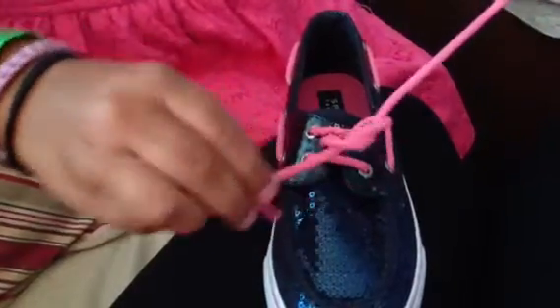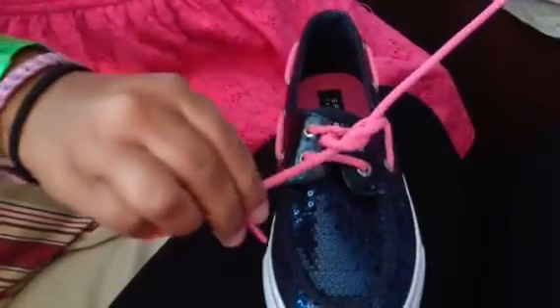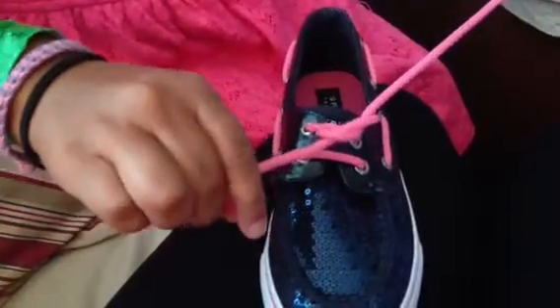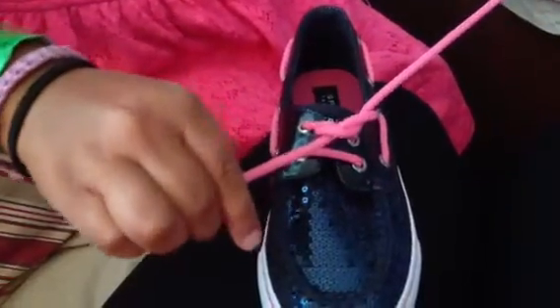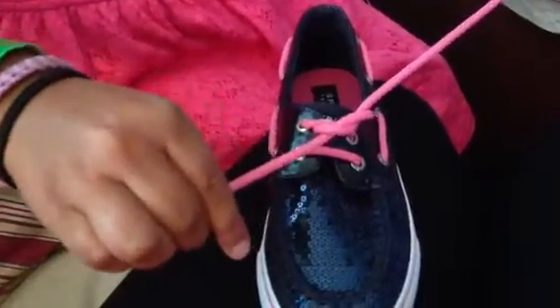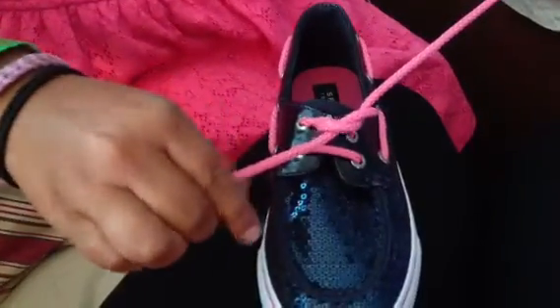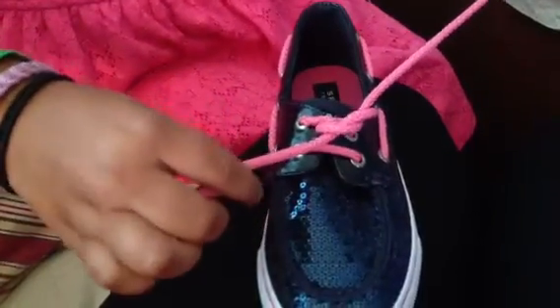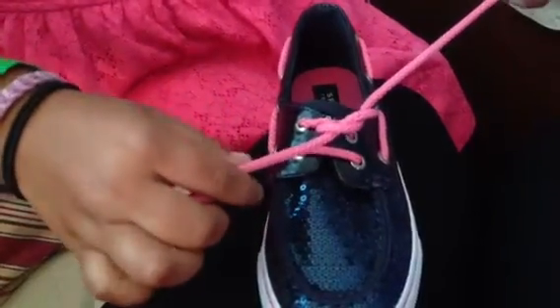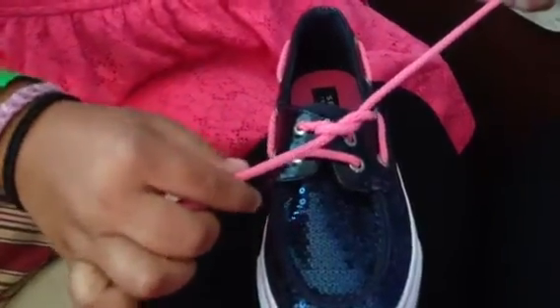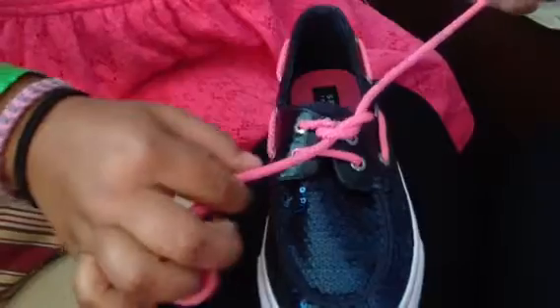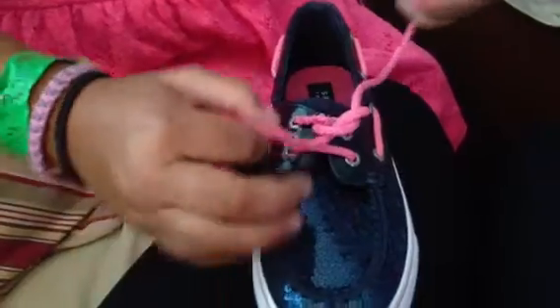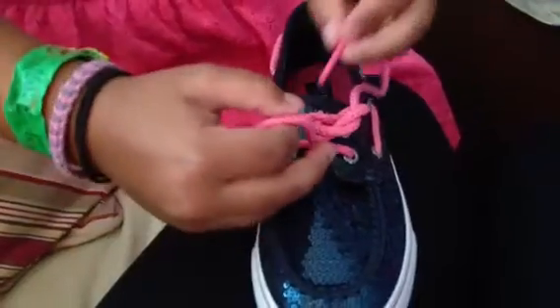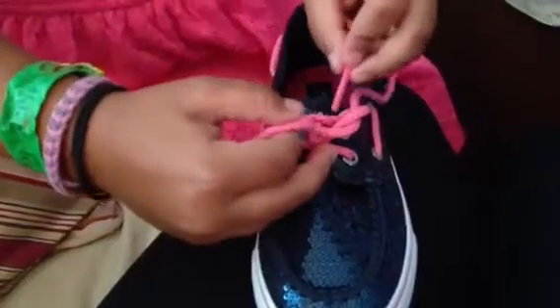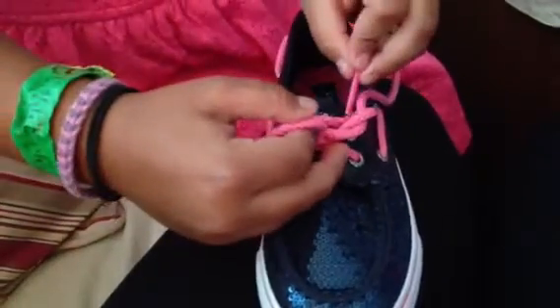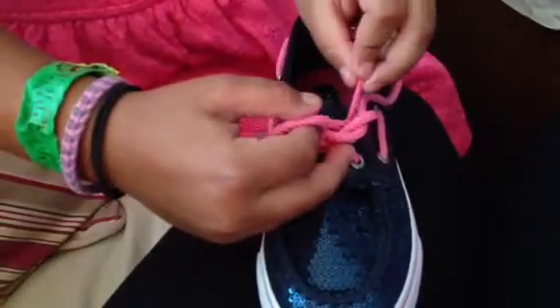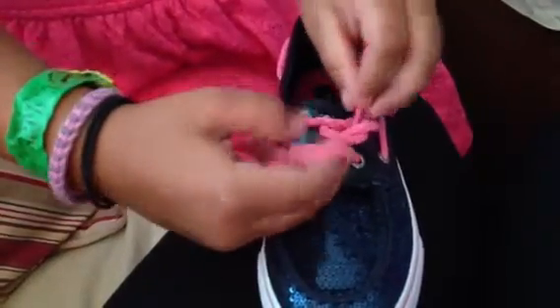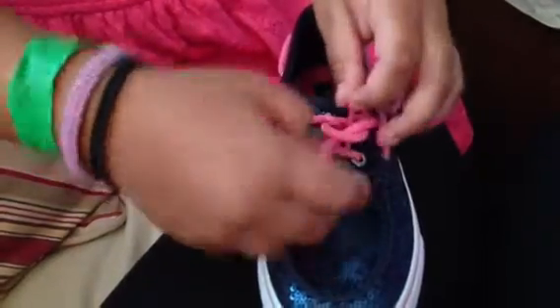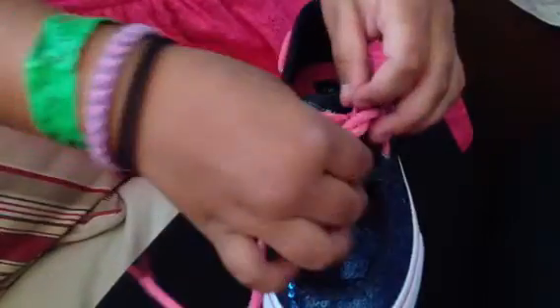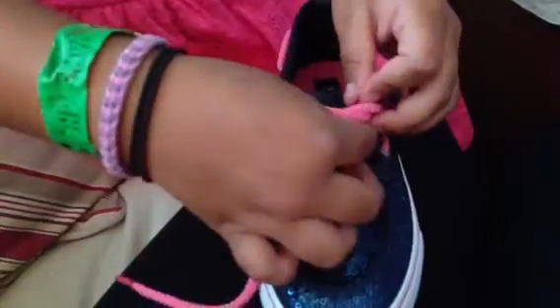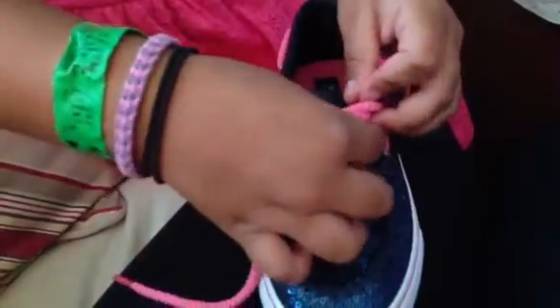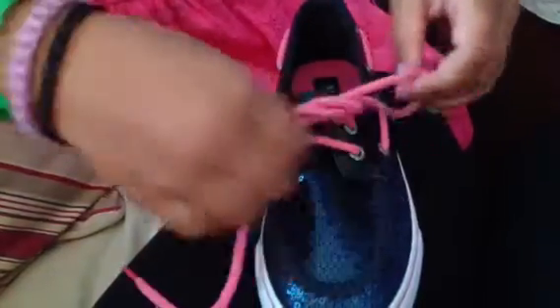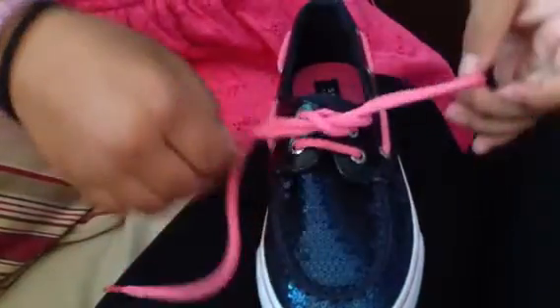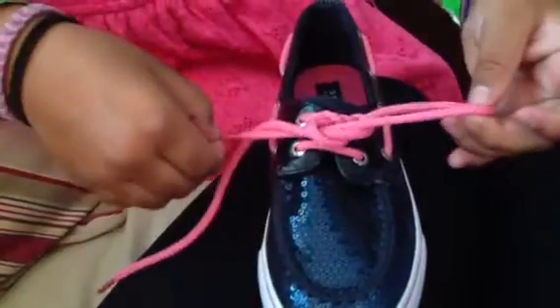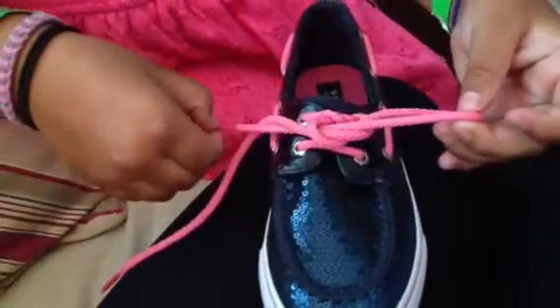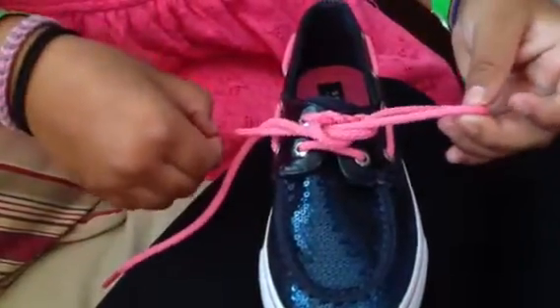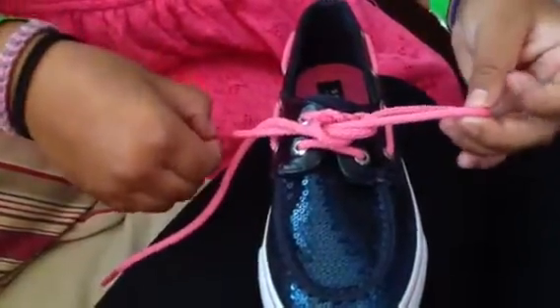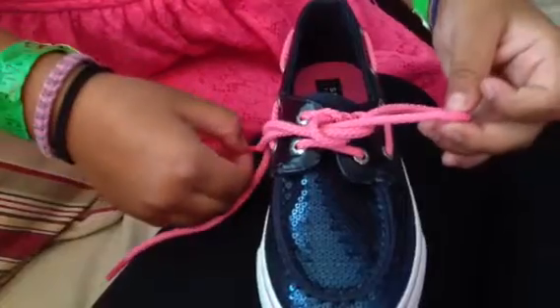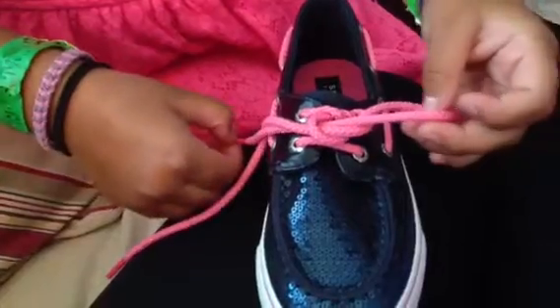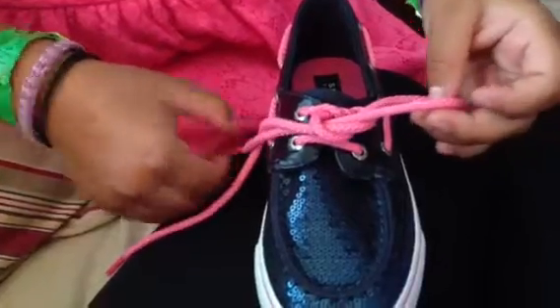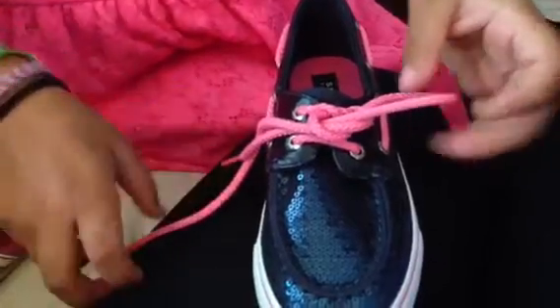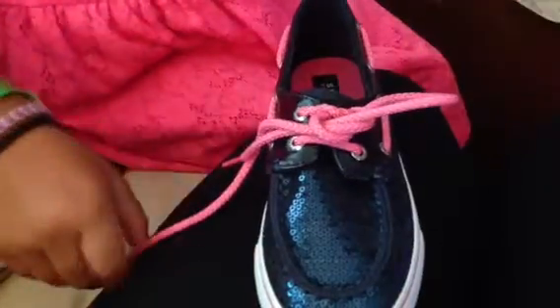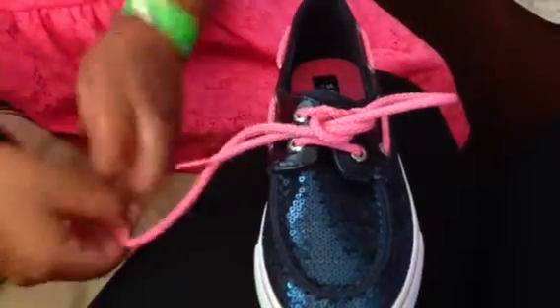Then you make one like that, right, Mom? Mm-hmm. Then you put this under, like that.